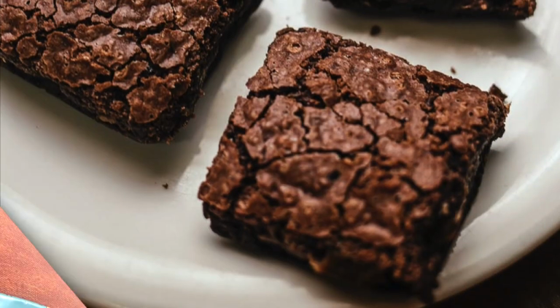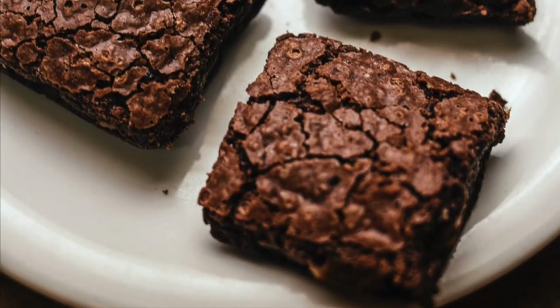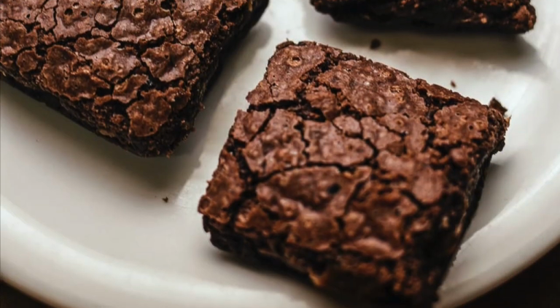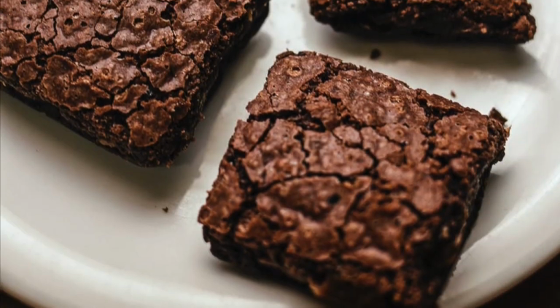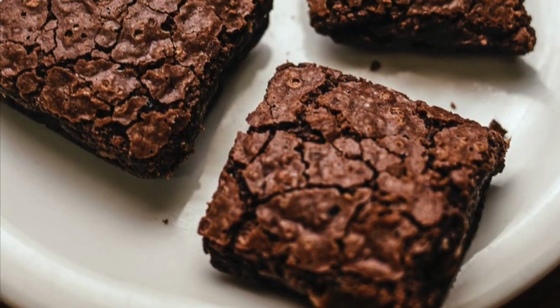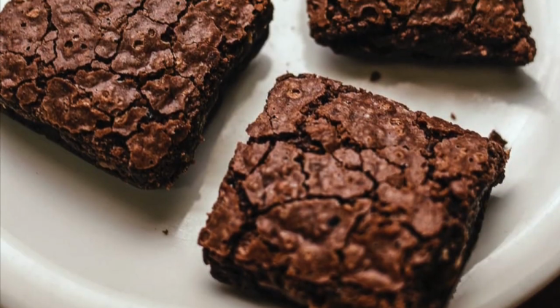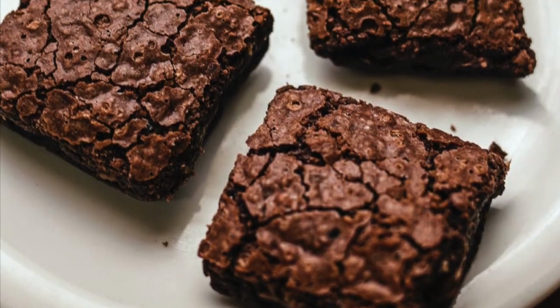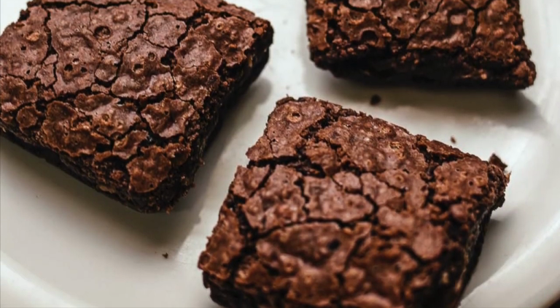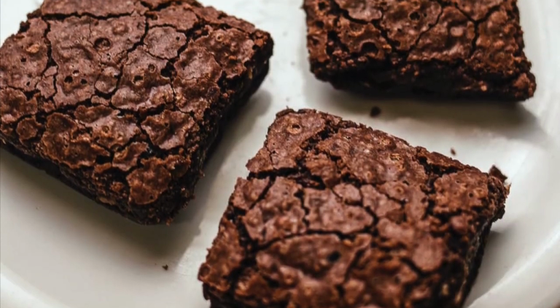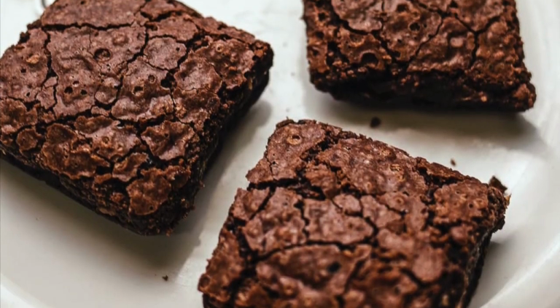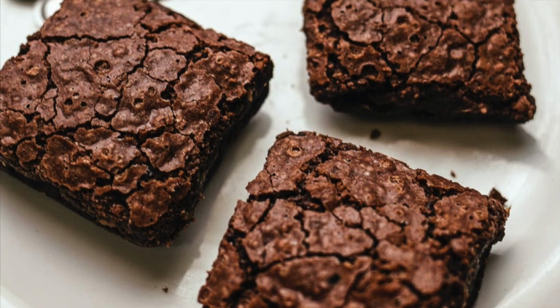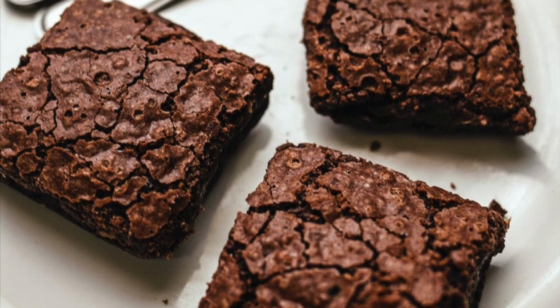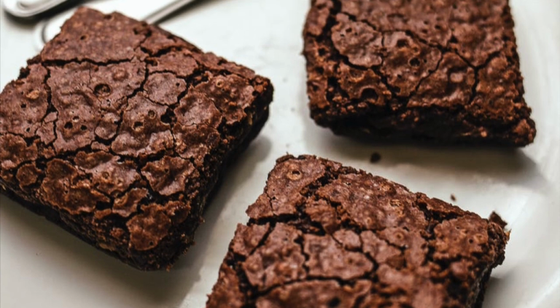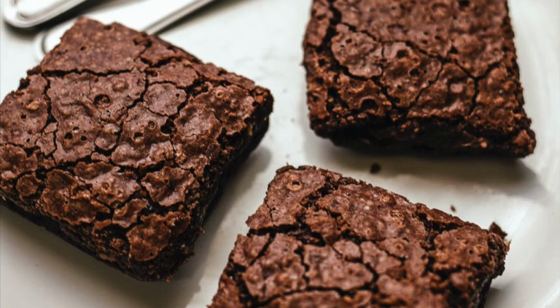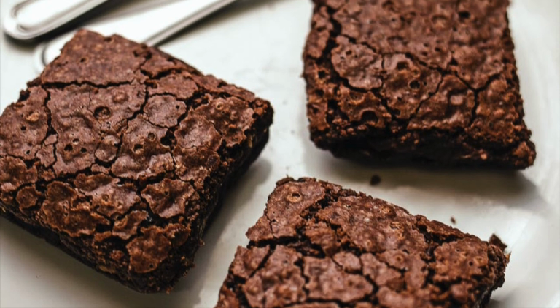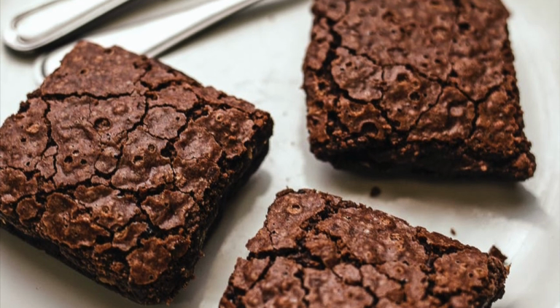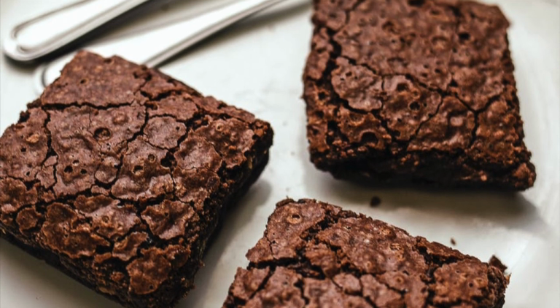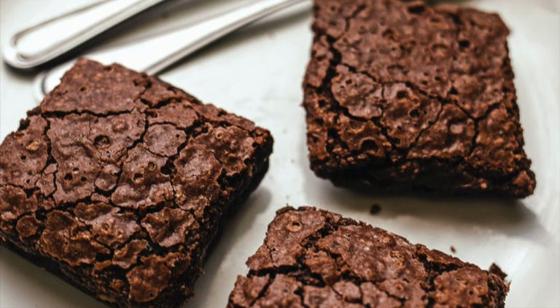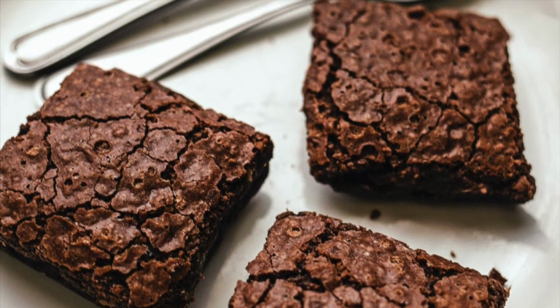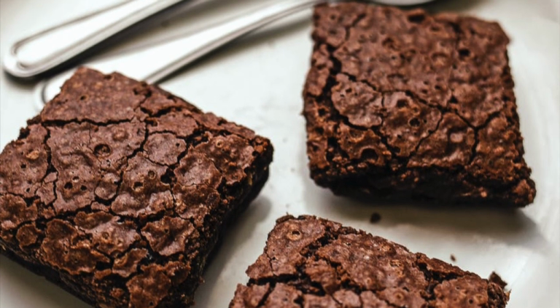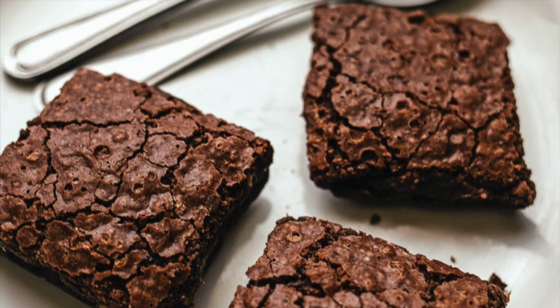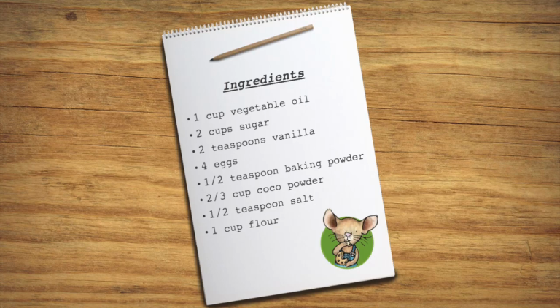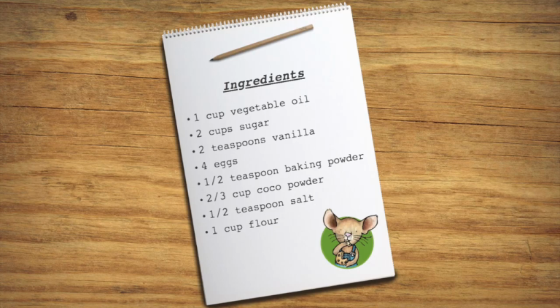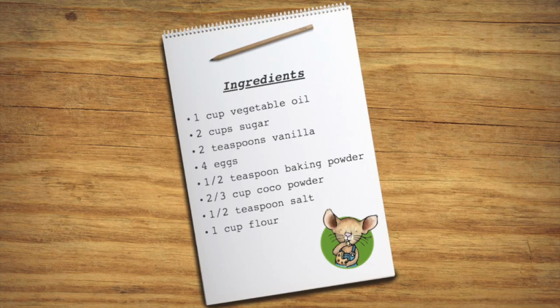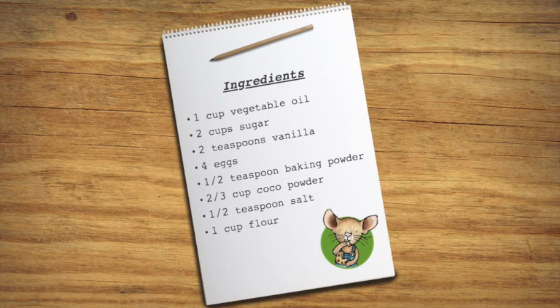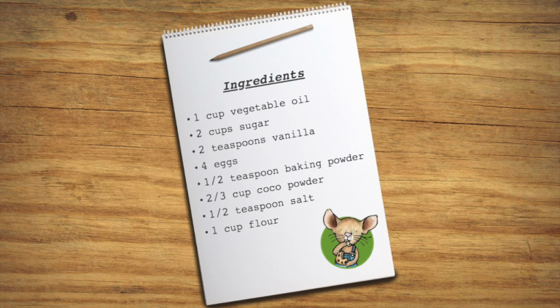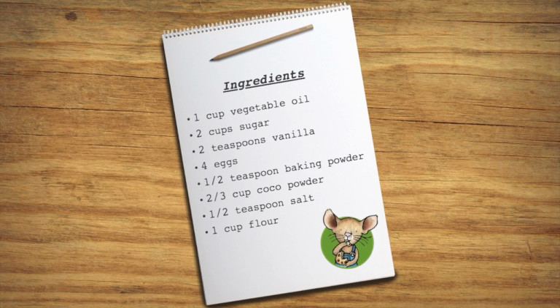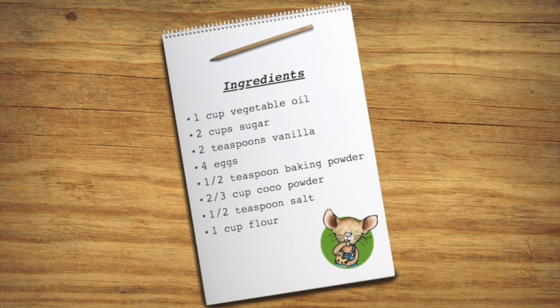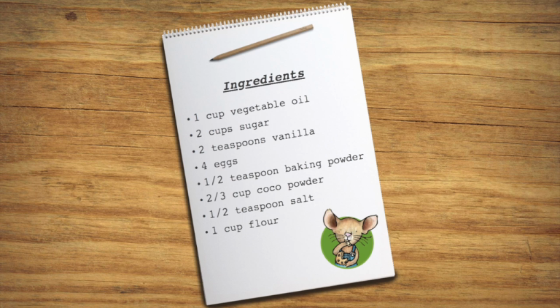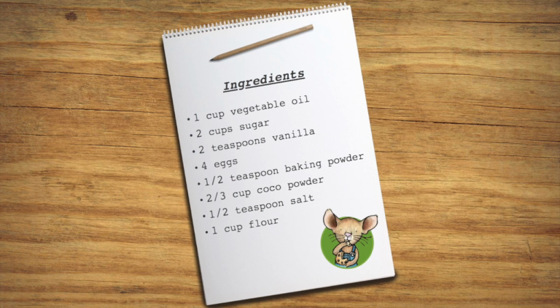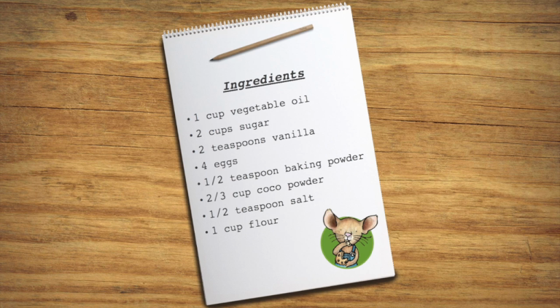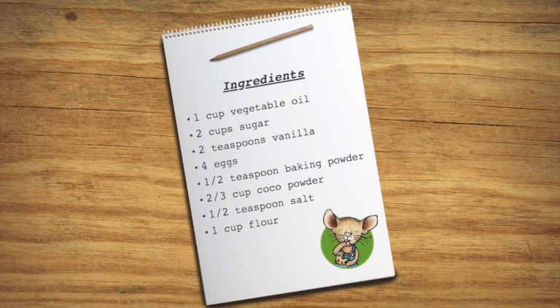Make sure you do this together with a grown-up, since it involves using an oven and some measurements that might be tricky. The first thing you're going to want to do is wash your hands, then get two bowls and a spoon. Then get these ingredients.